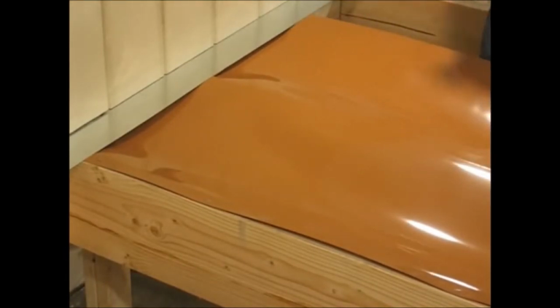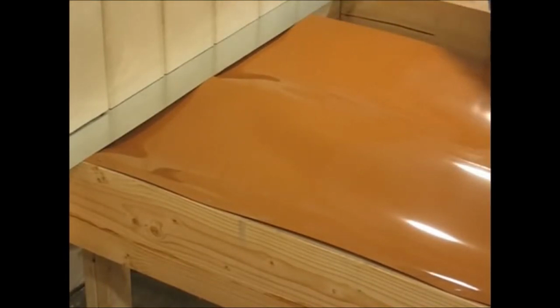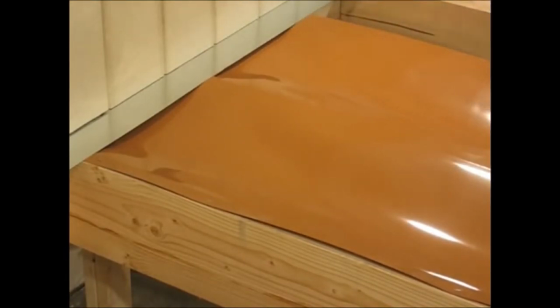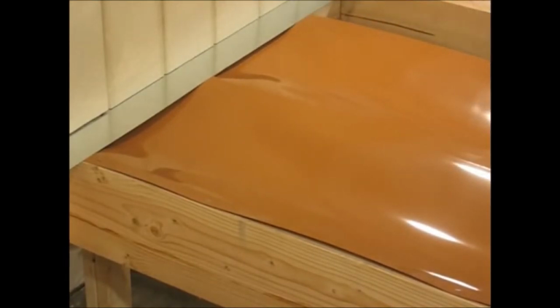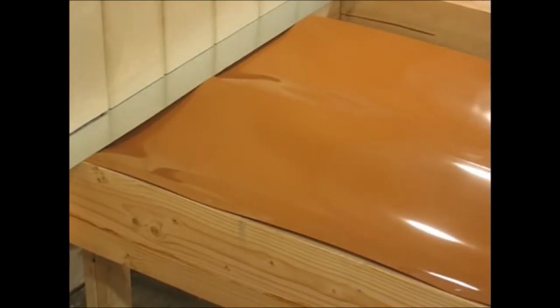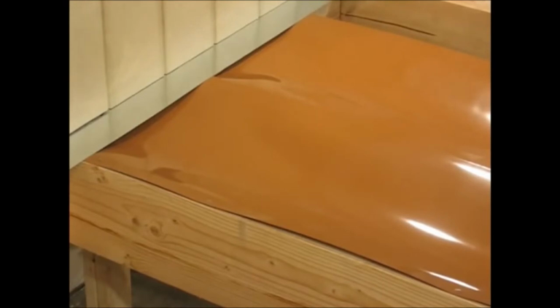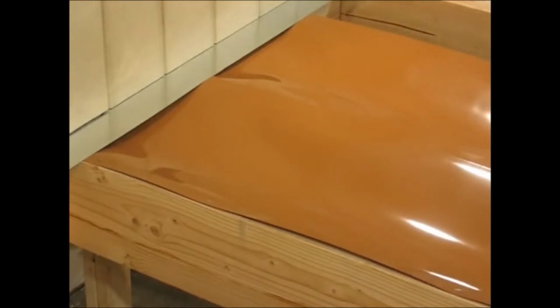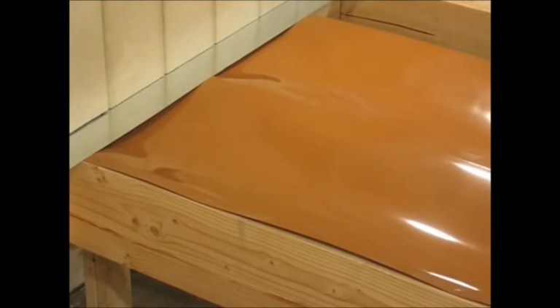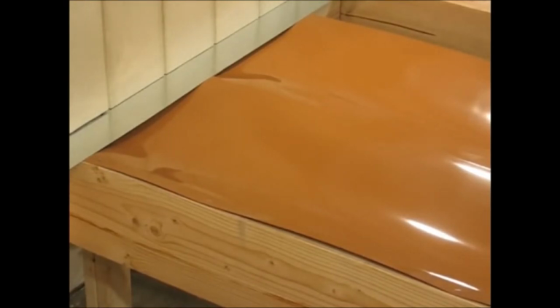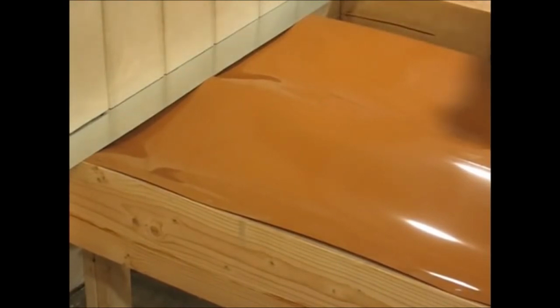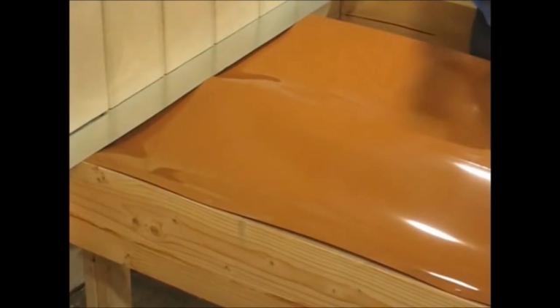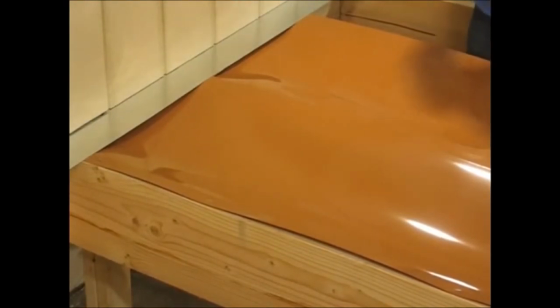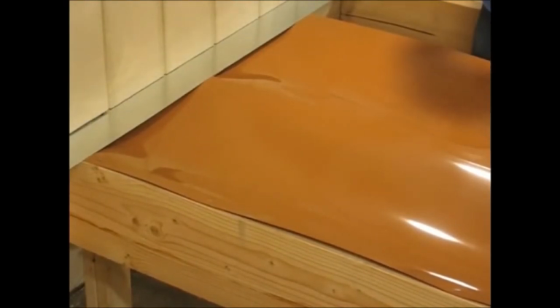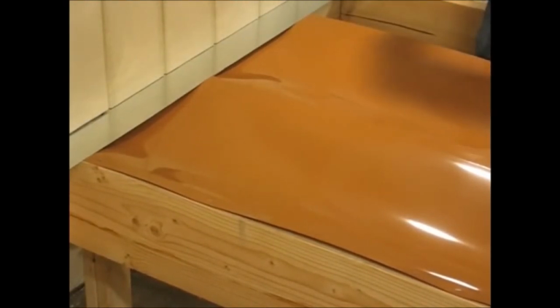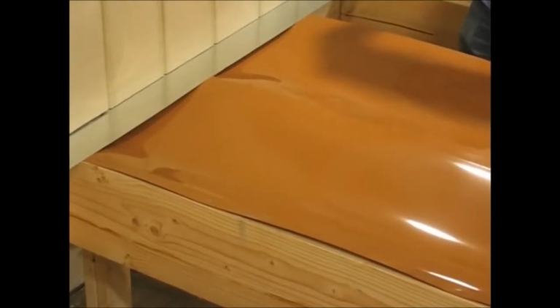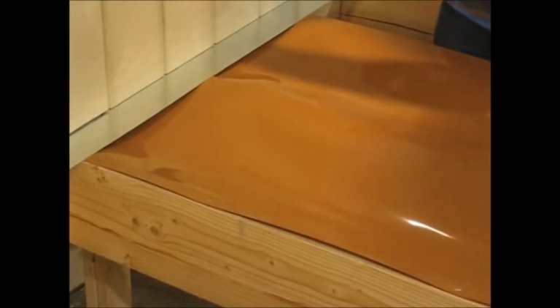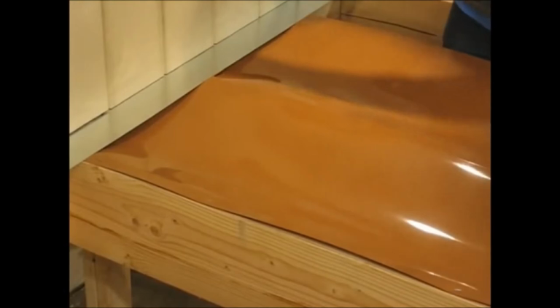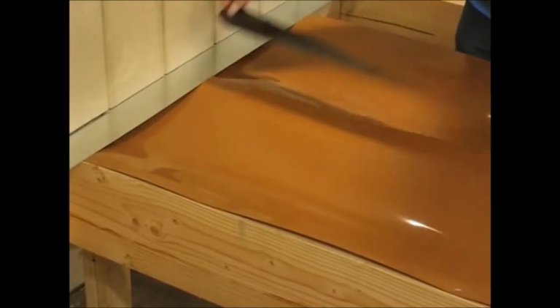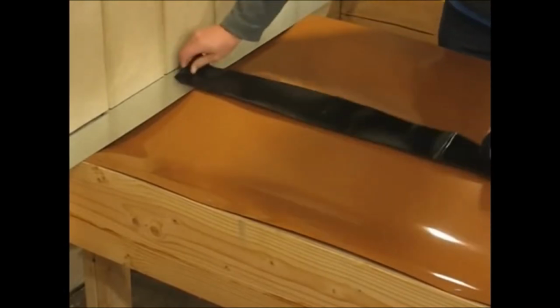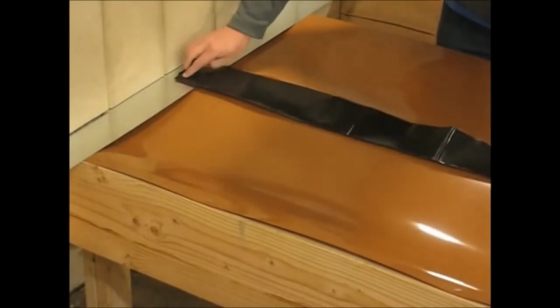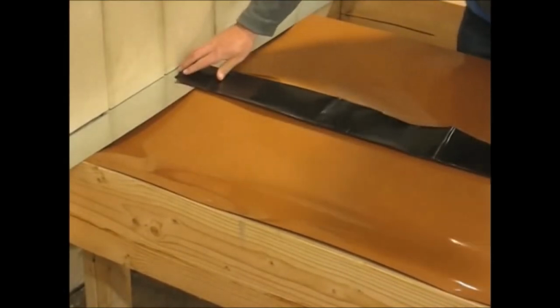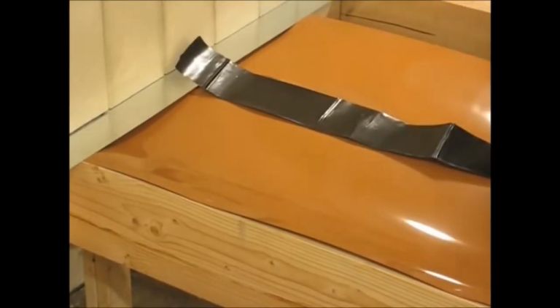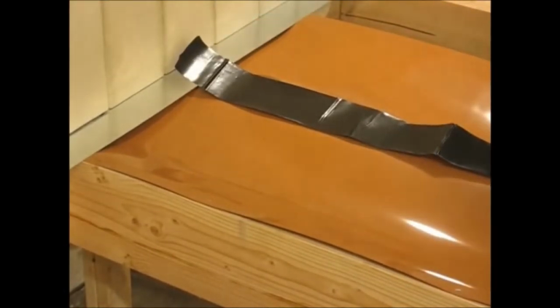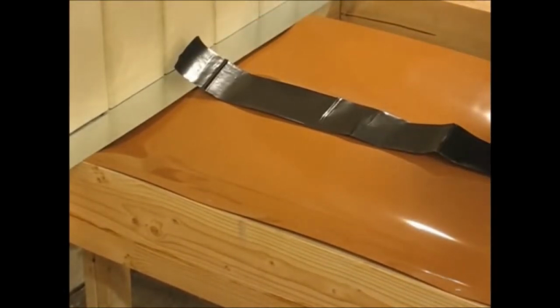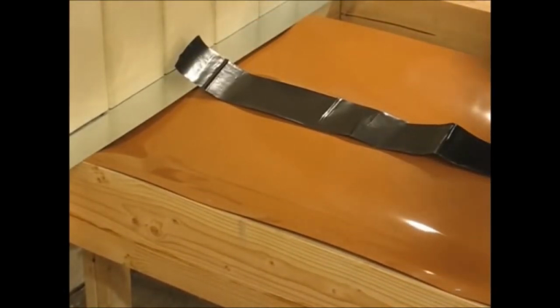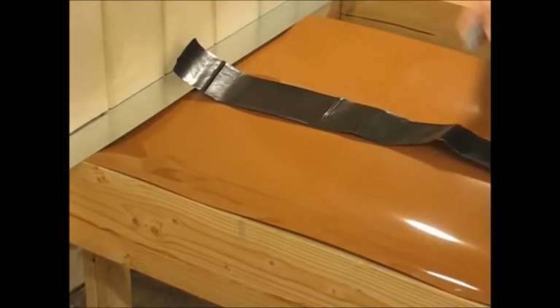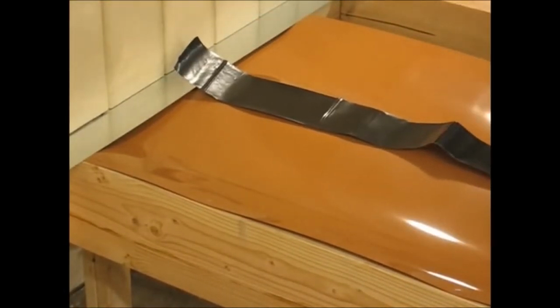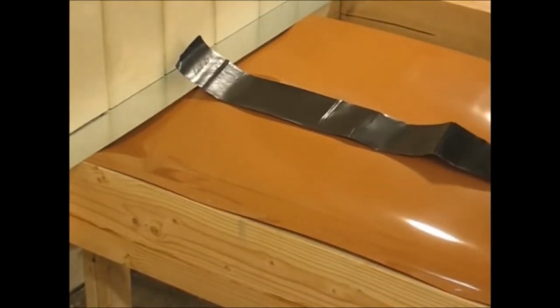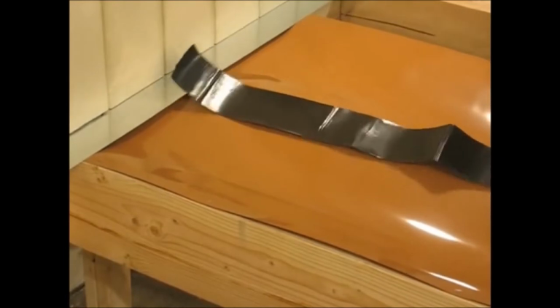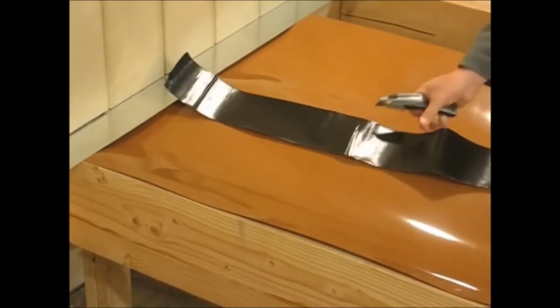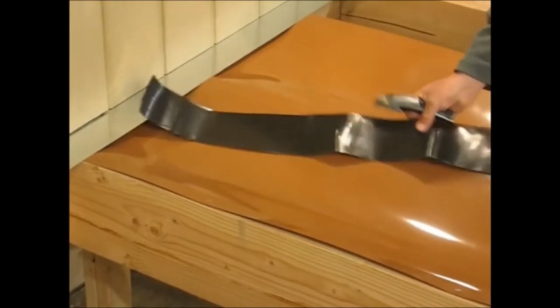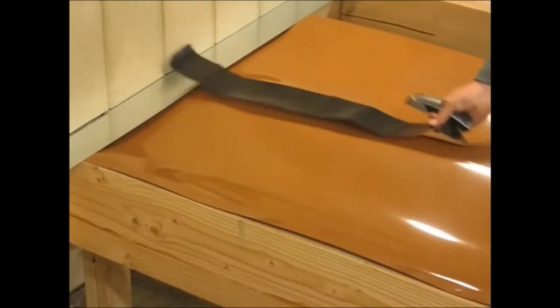Once I'm done with the caulking, I take our trough tape and run it down each one of the joists. The tape has to cover up the flashing.